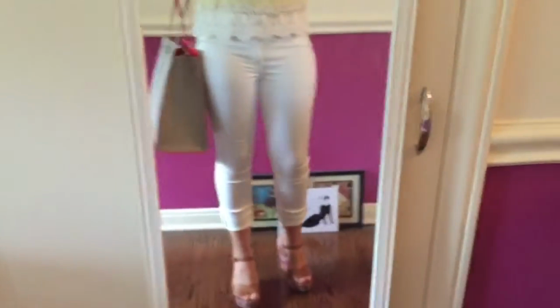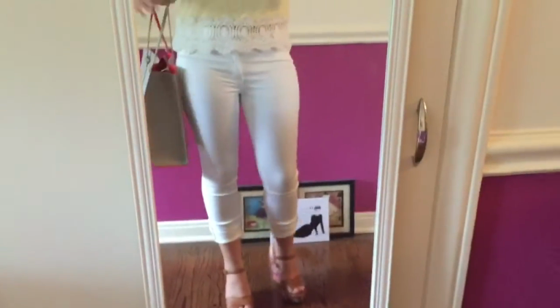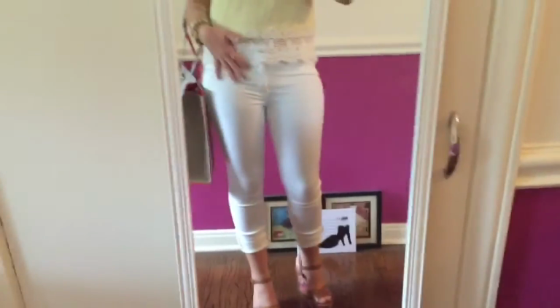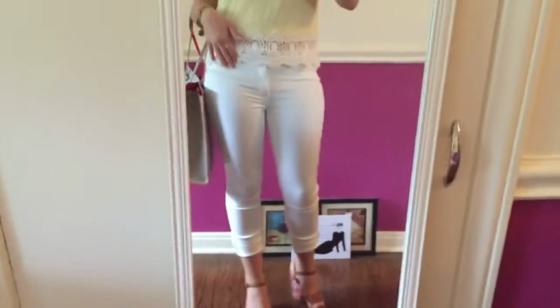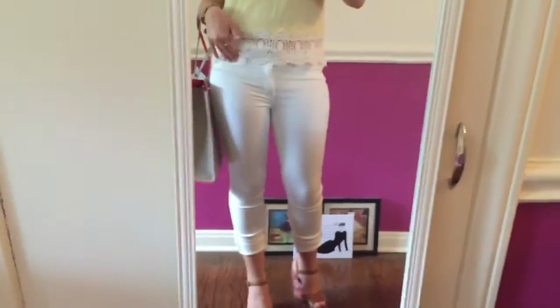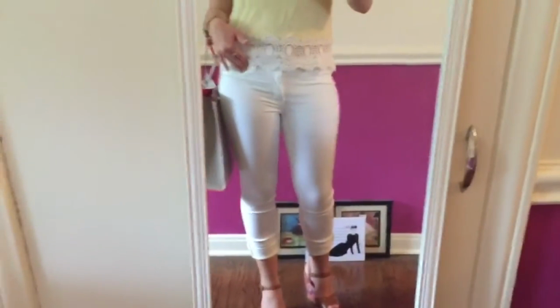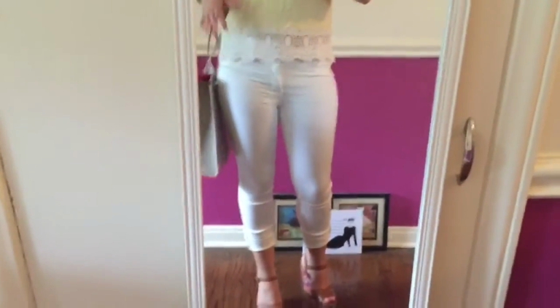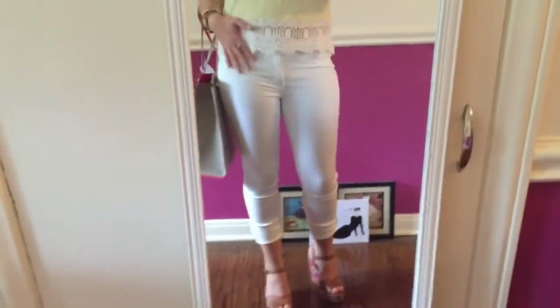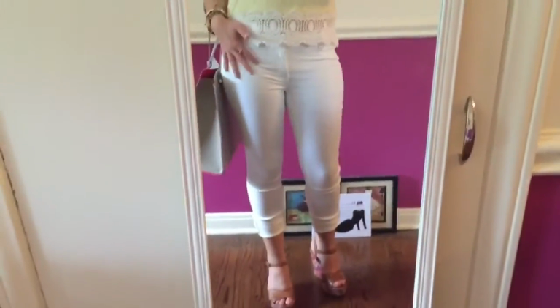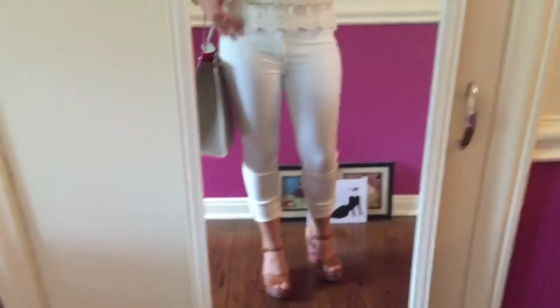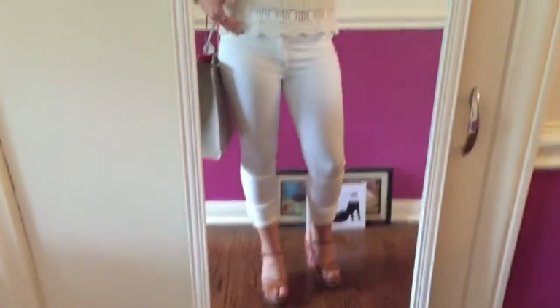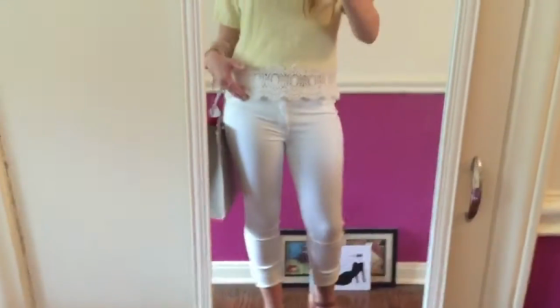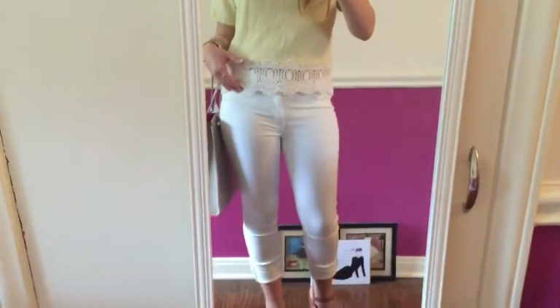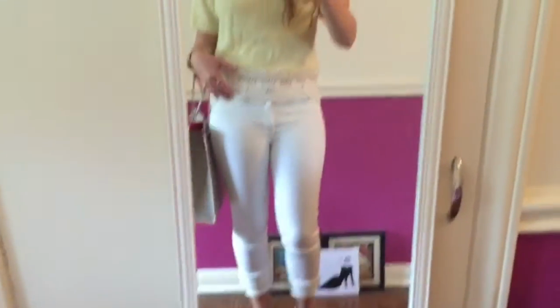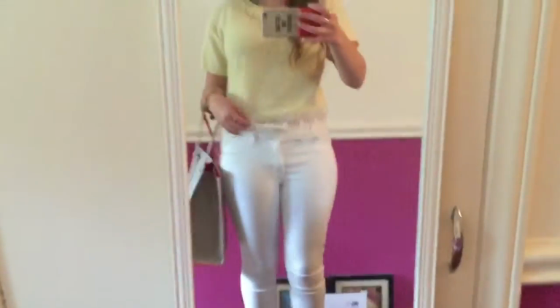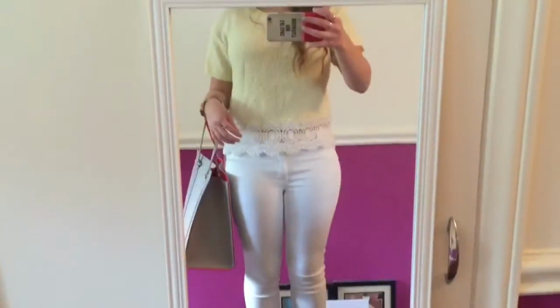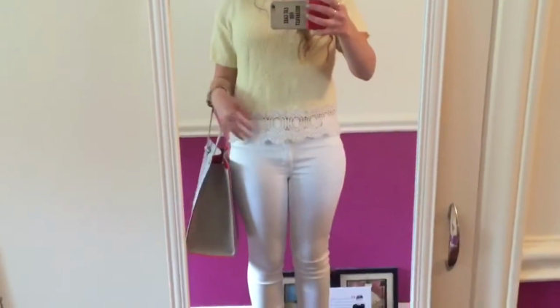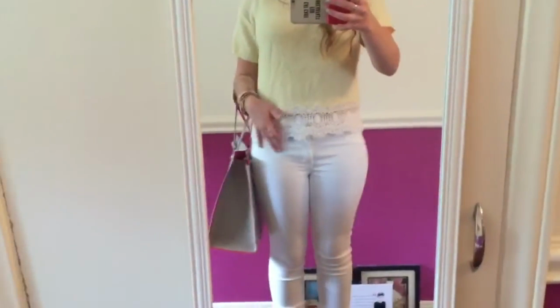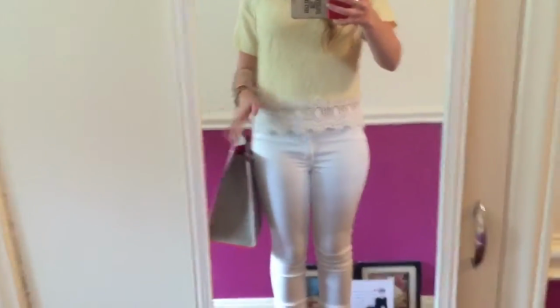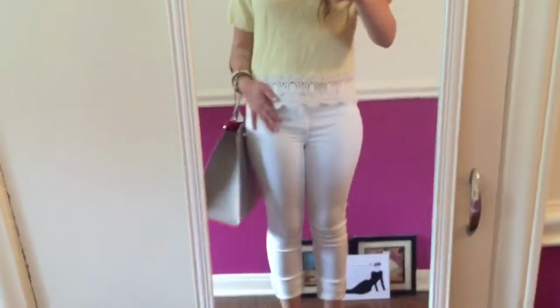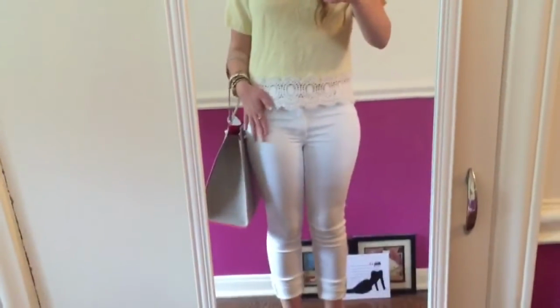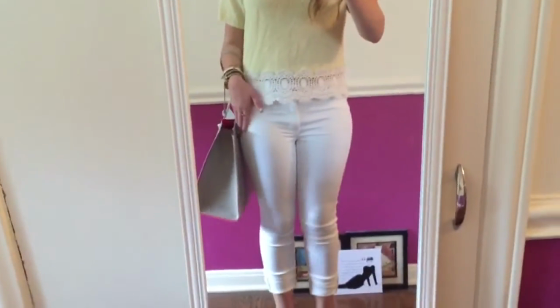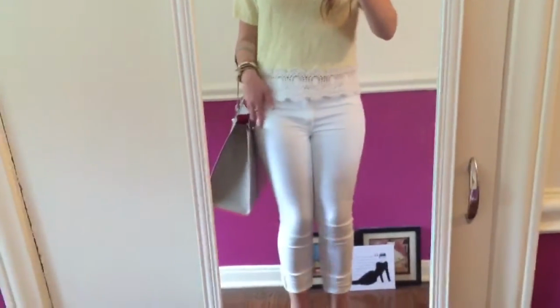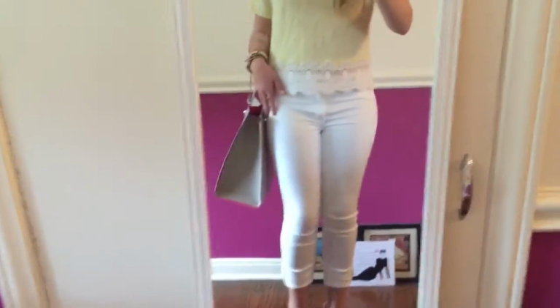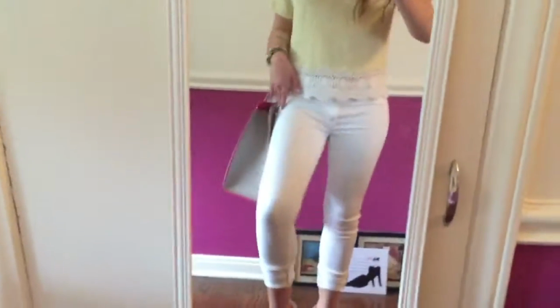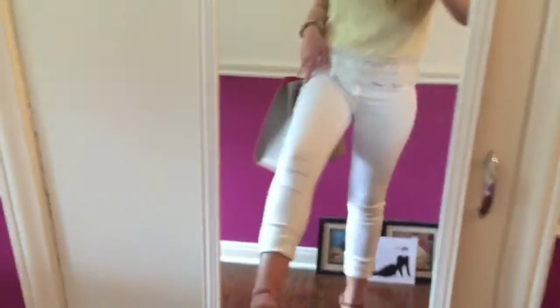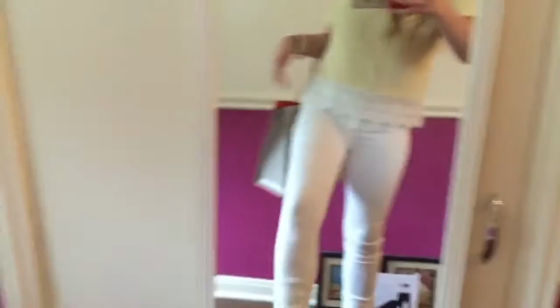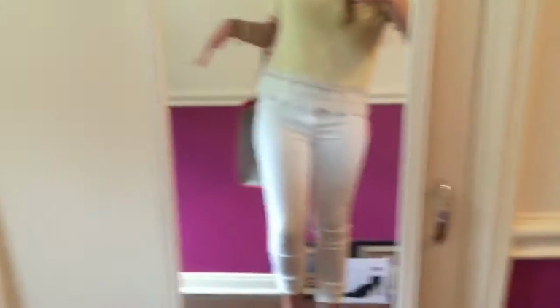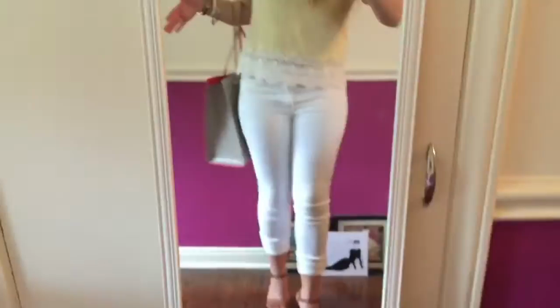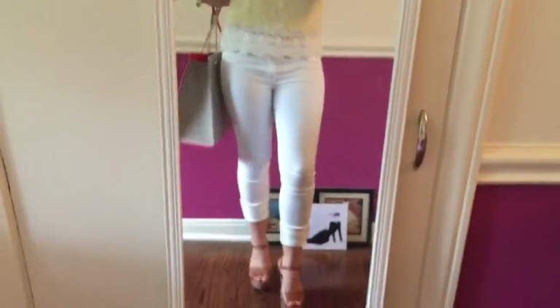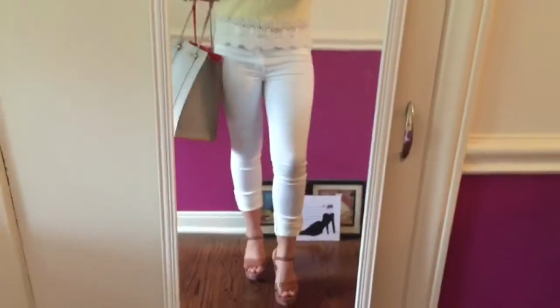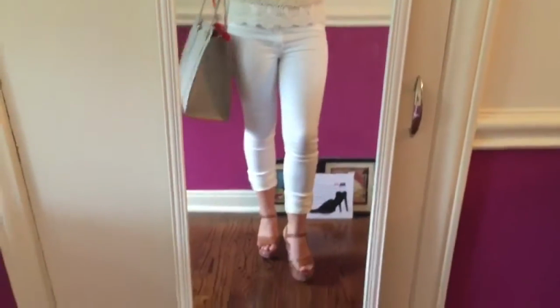My jeans are from American Eagle. White jeans are usually super tight on me and I don't like them, but these ones are so stretchy and I can do everything in them.